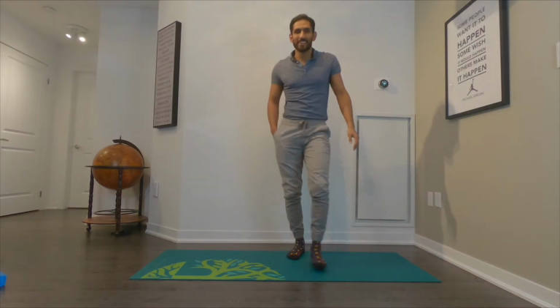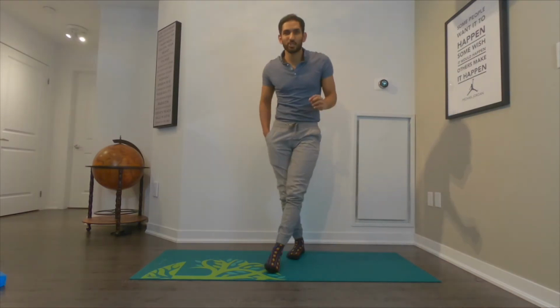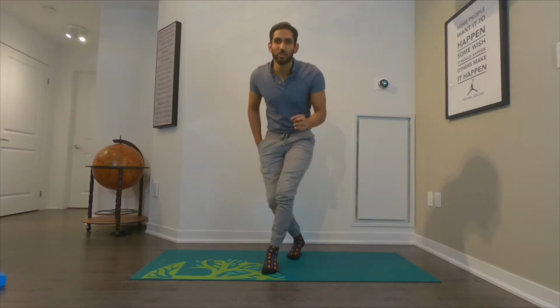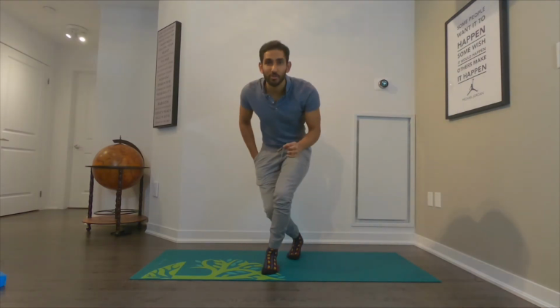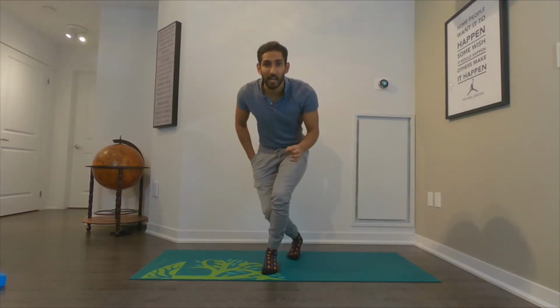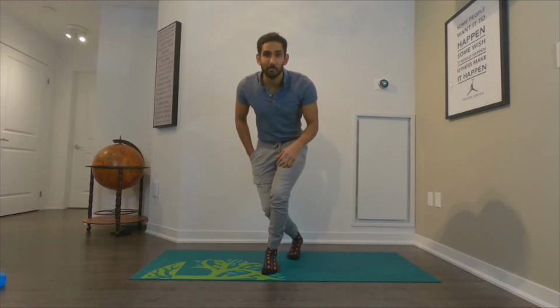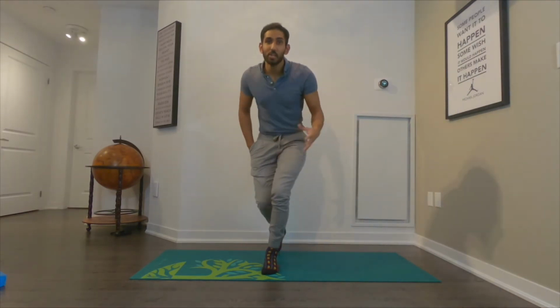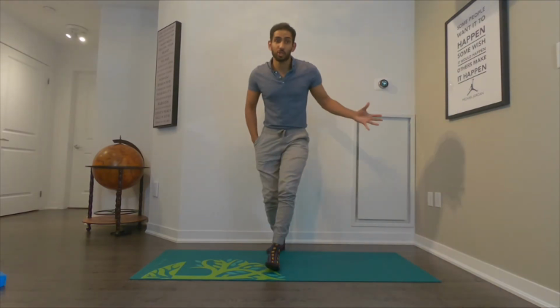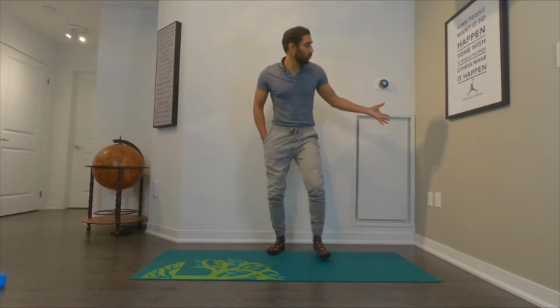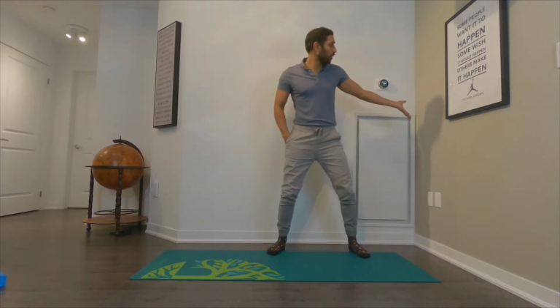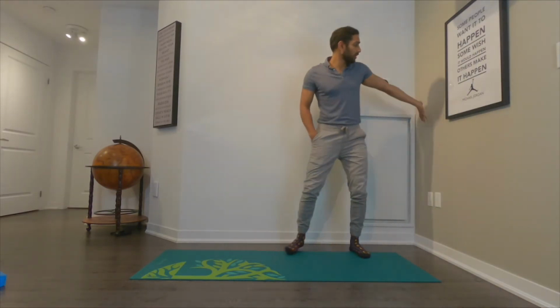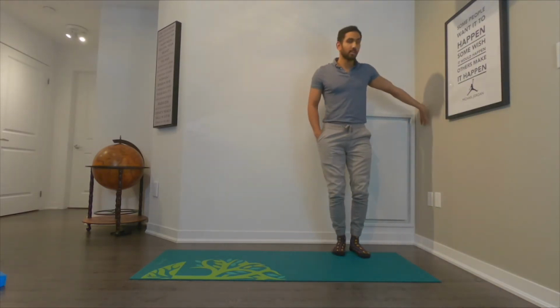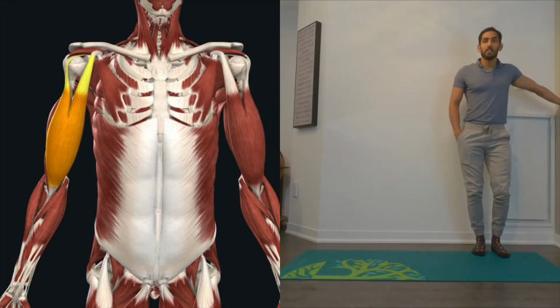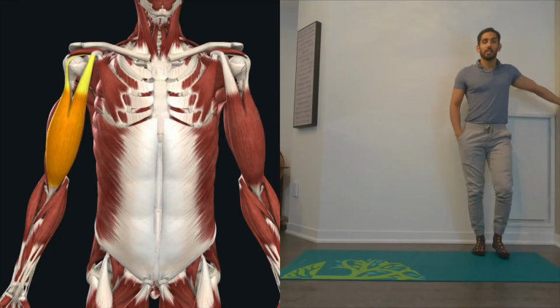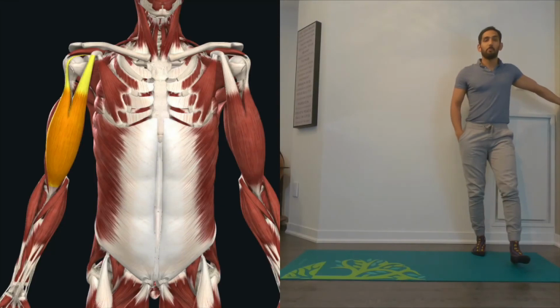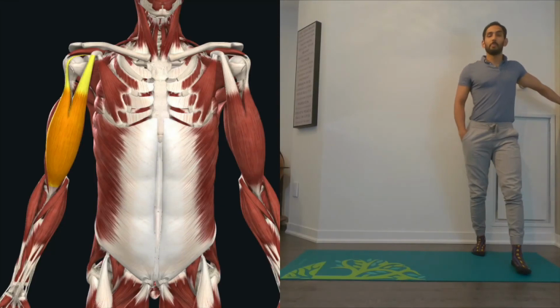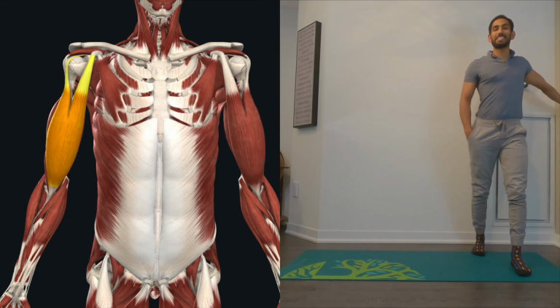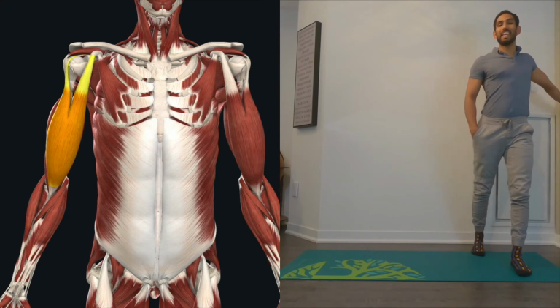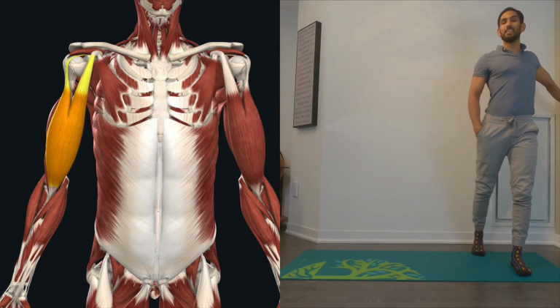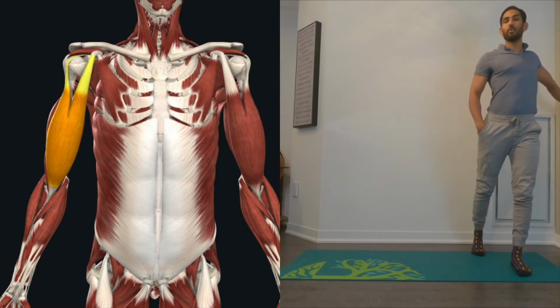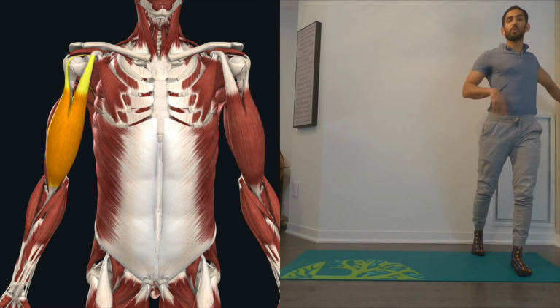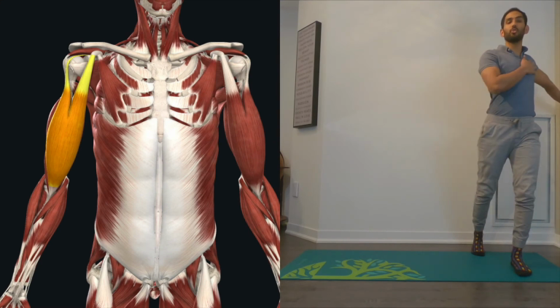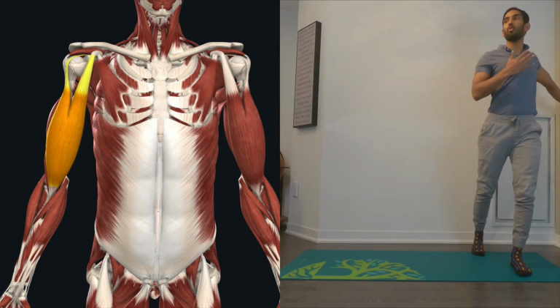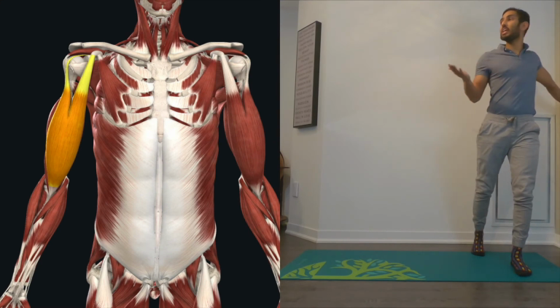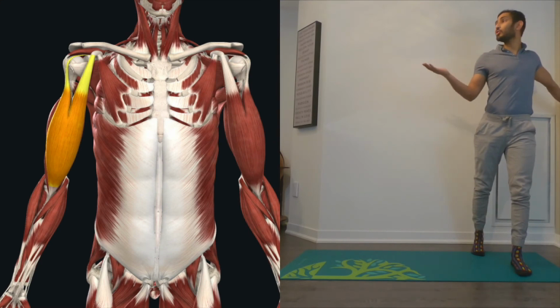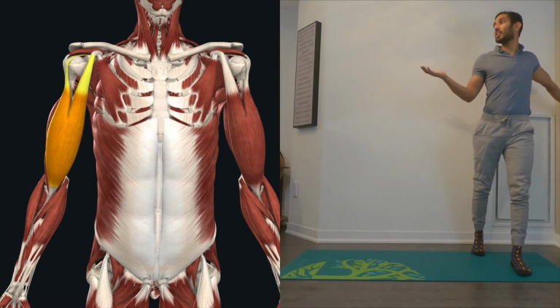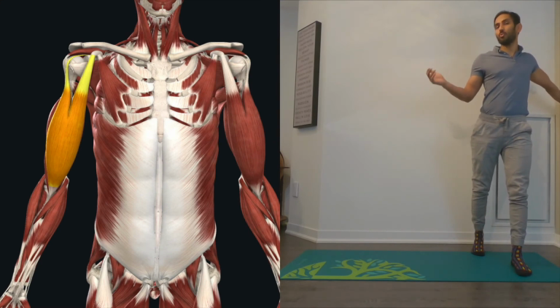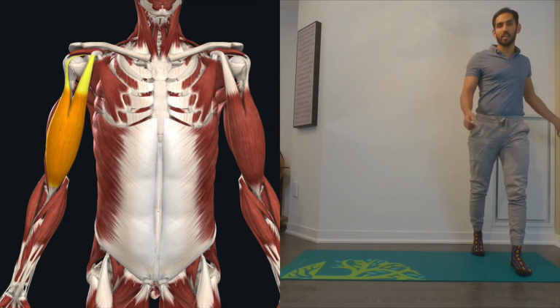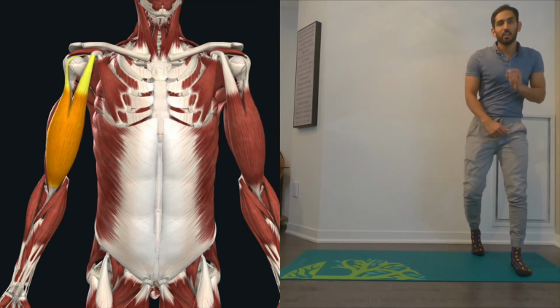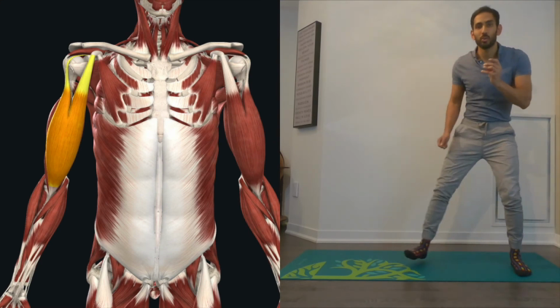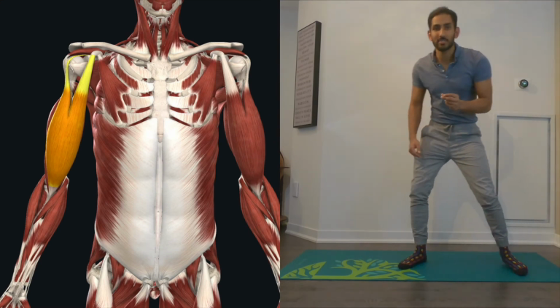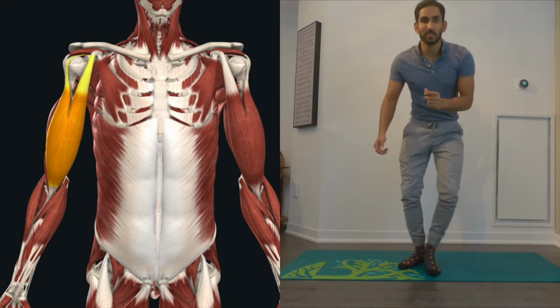That's your stretch for your bicep. I'm just going to go to a wall here, think about extending forward, rotating your chest away. Go nice and slow.